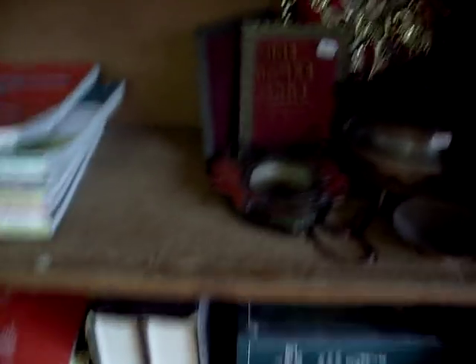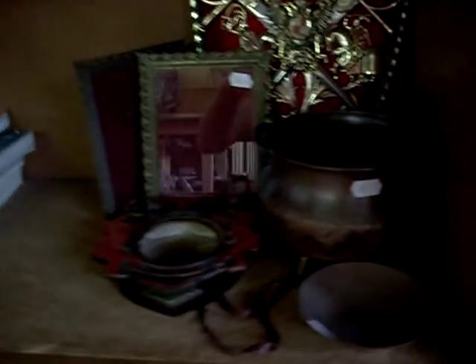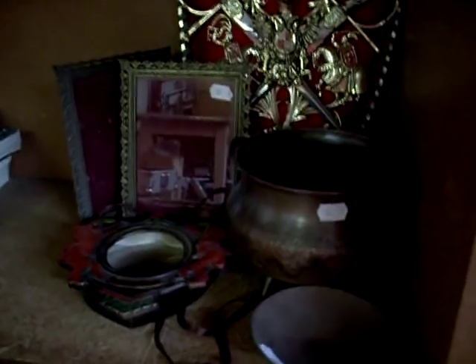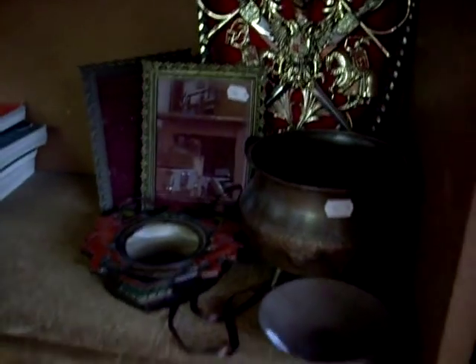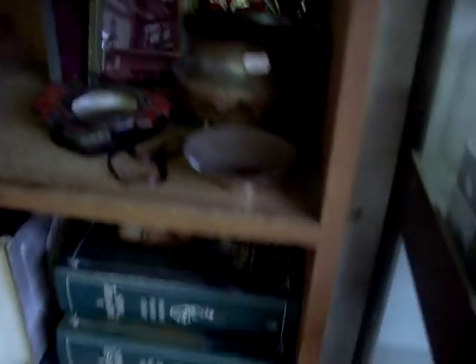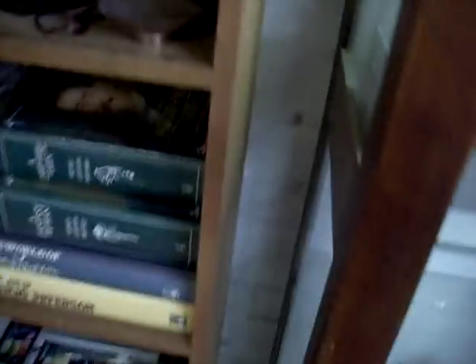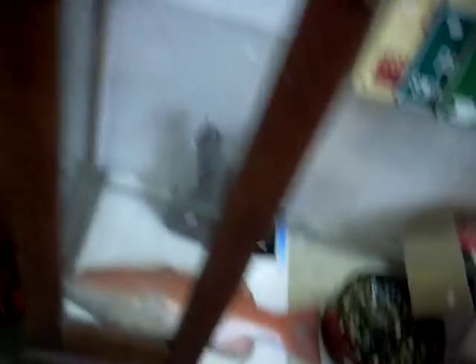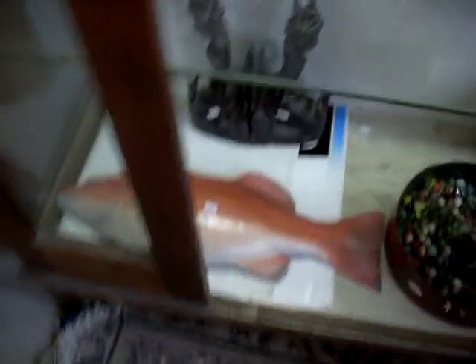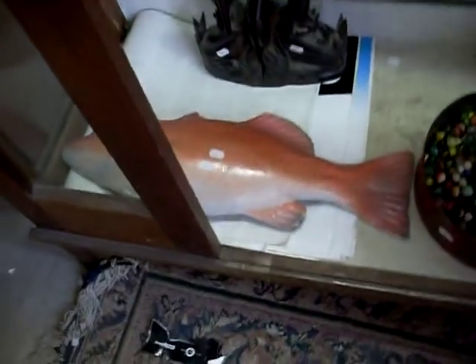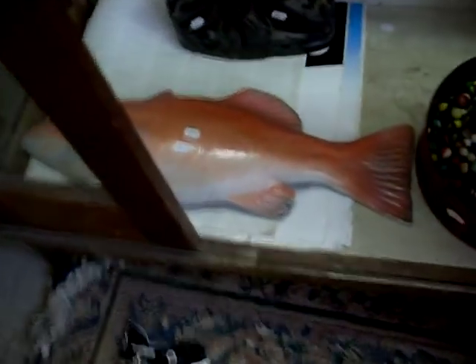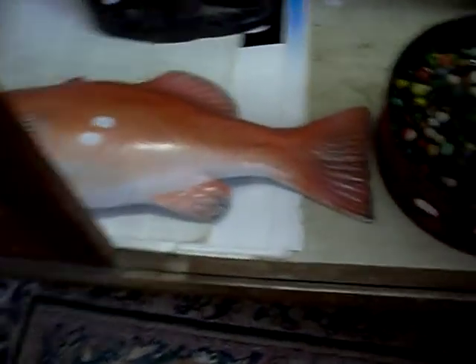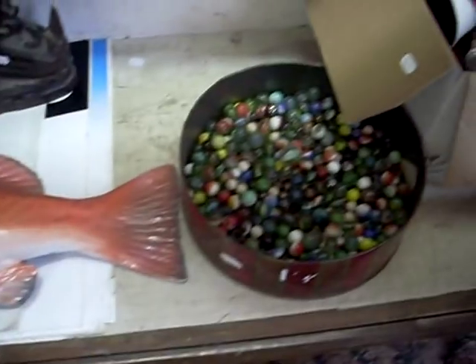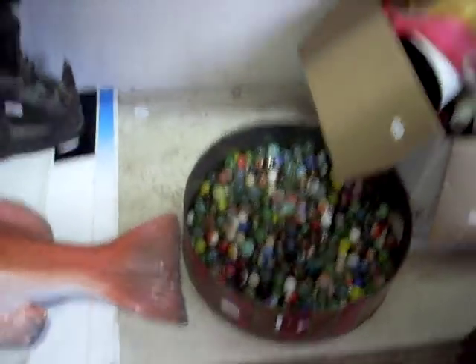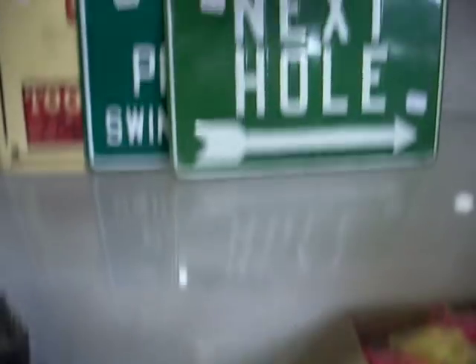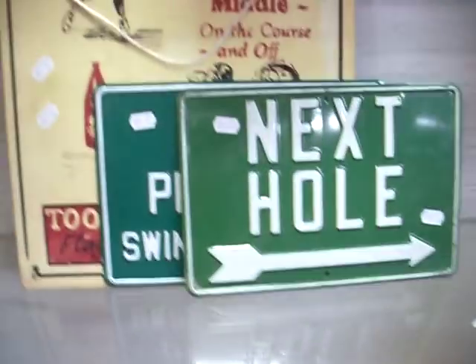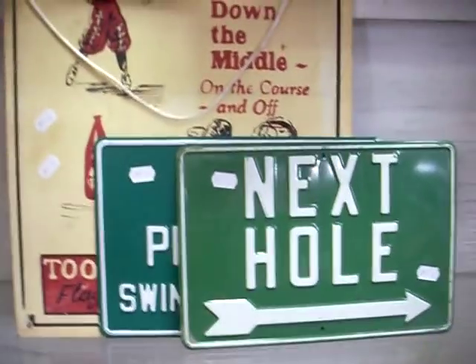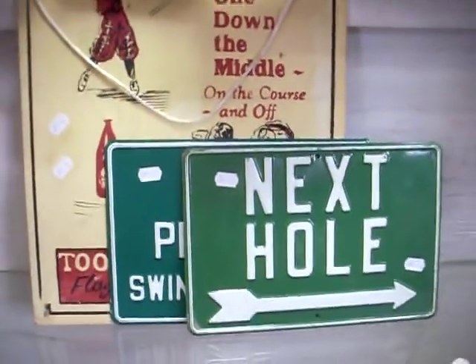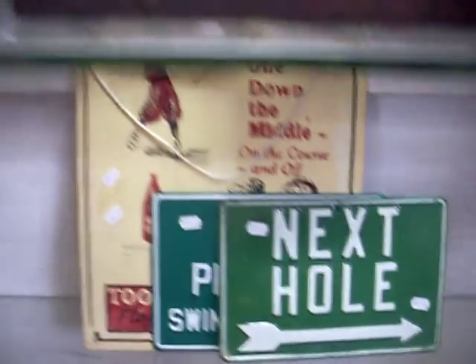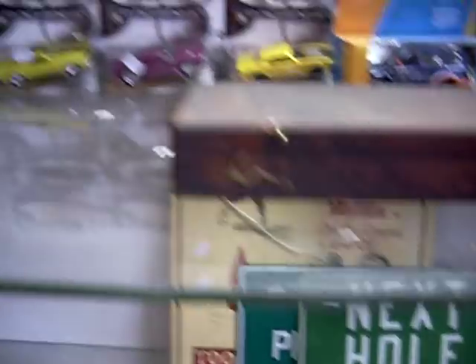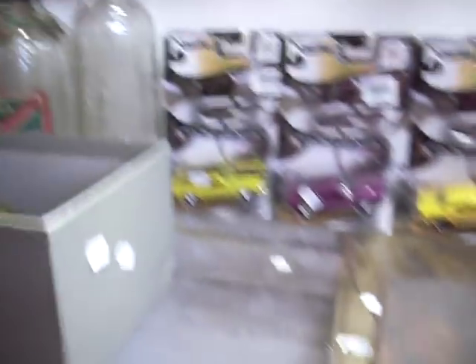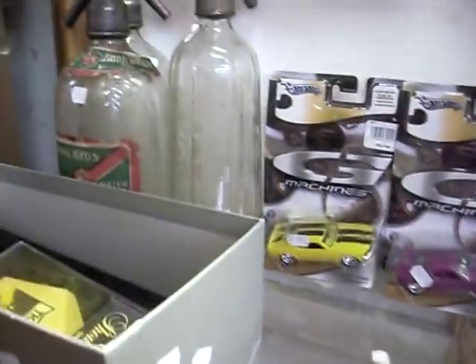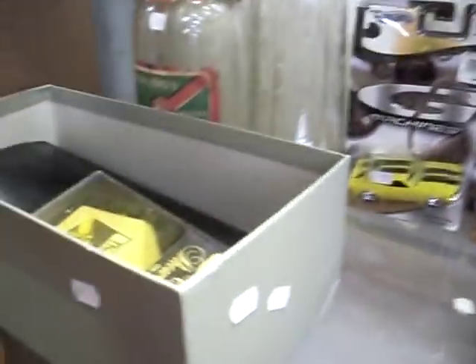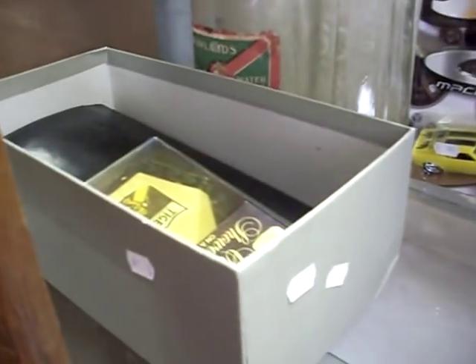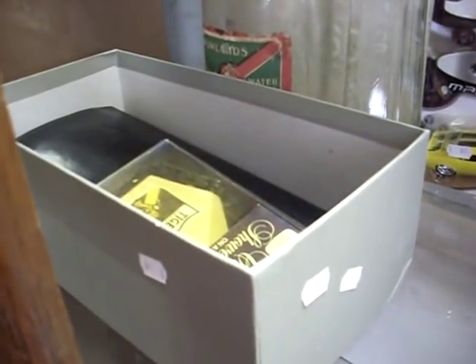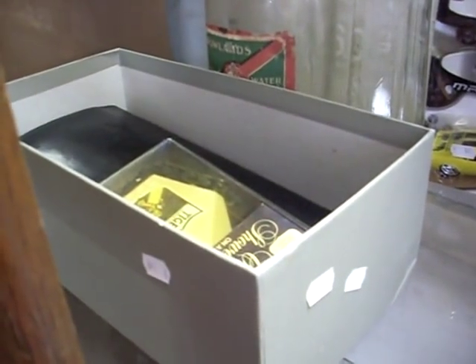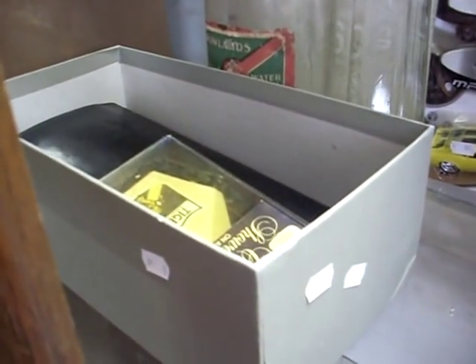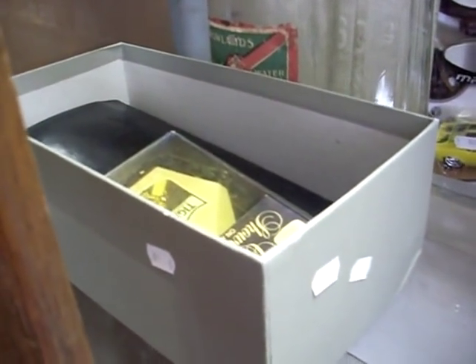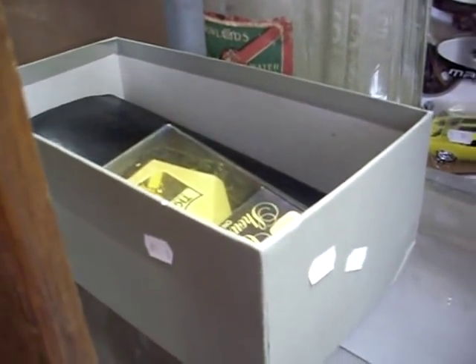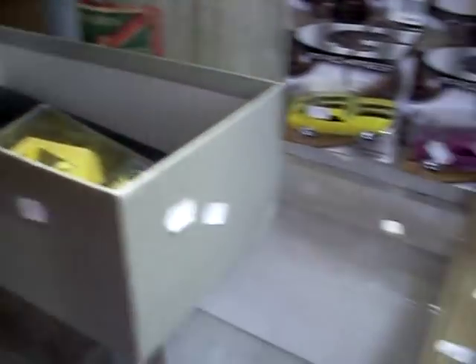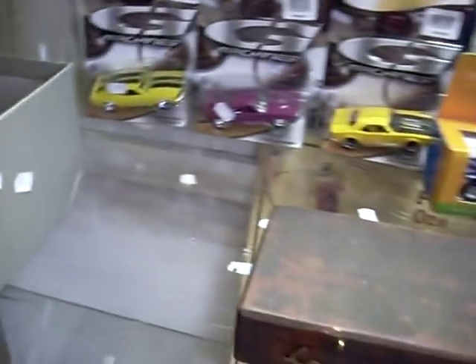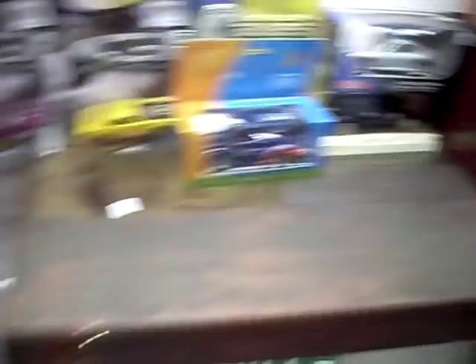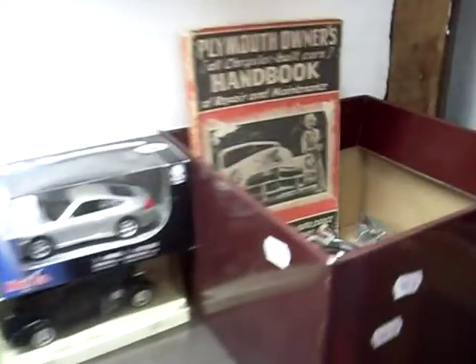Sort of blokey 70s gear. Half a fish. Marbles. Some cool old sort of golfing signs. So we got little boxes — some great old sort of advertising car key rings in there. Car badges.